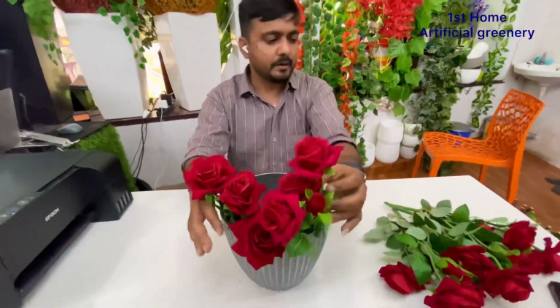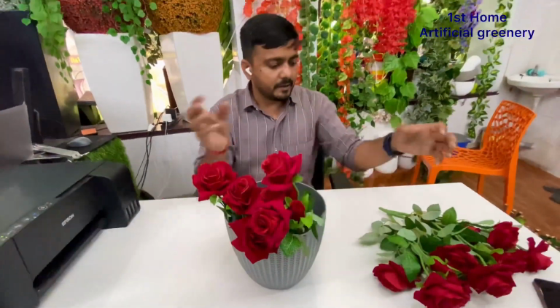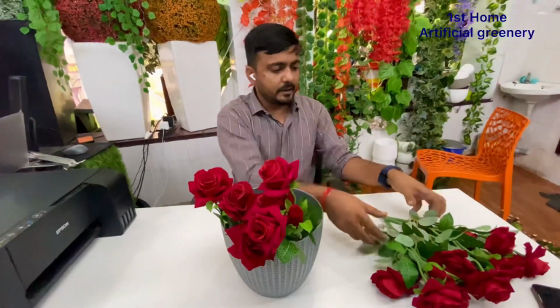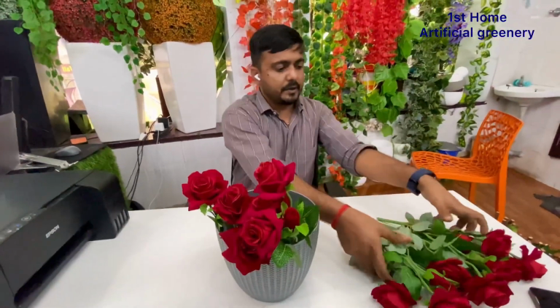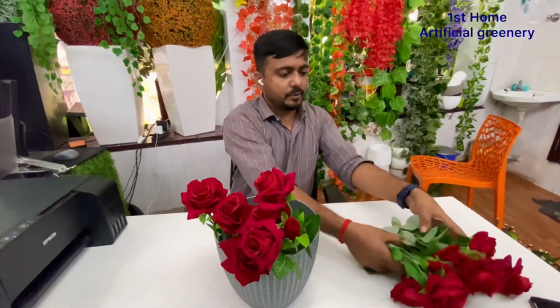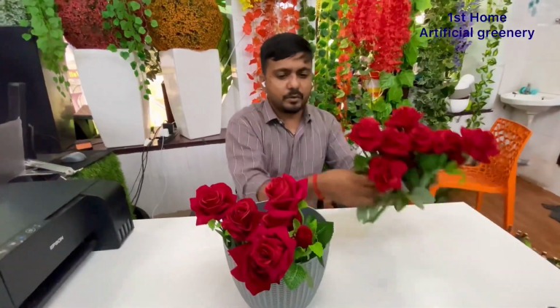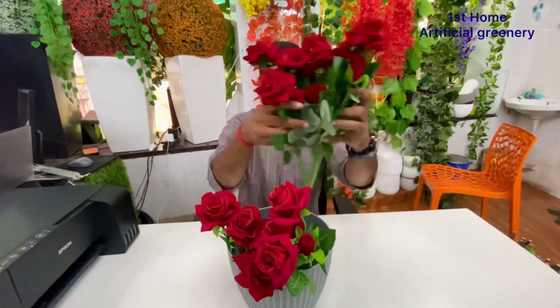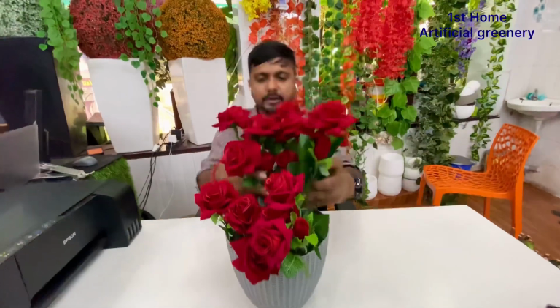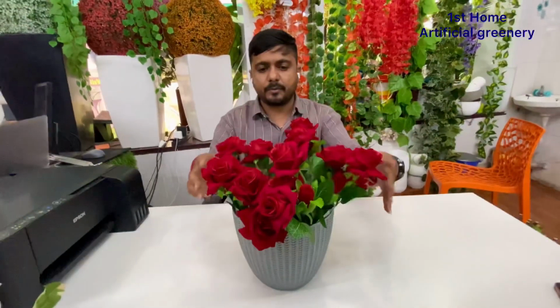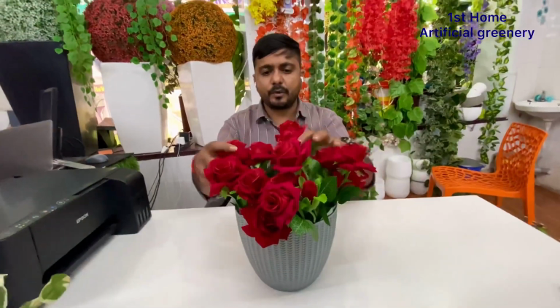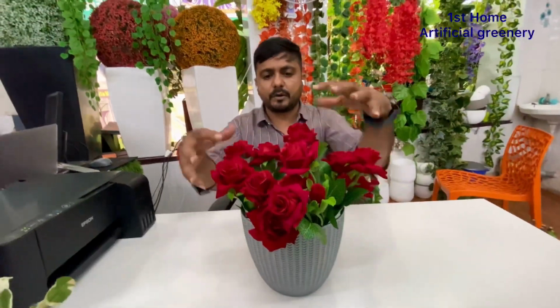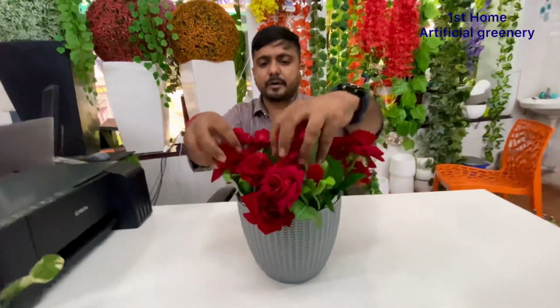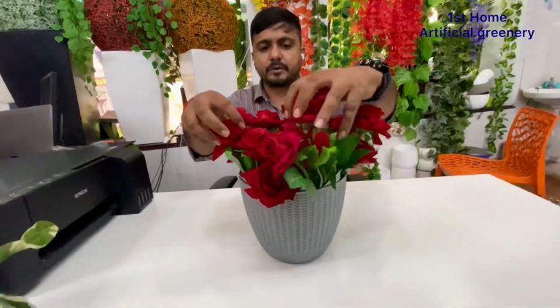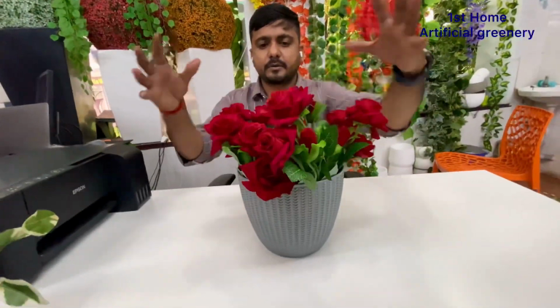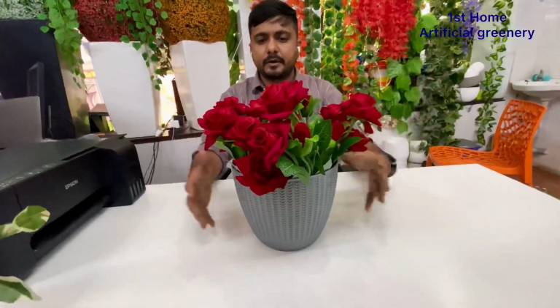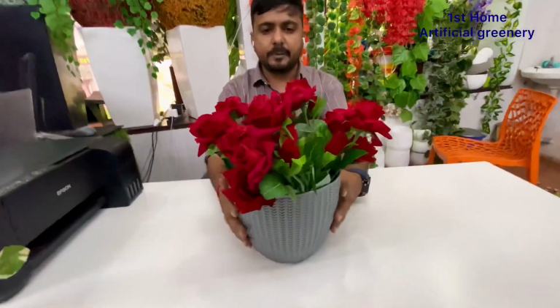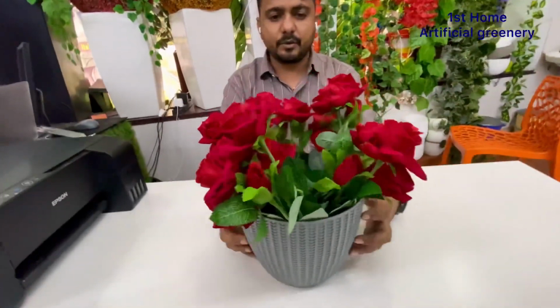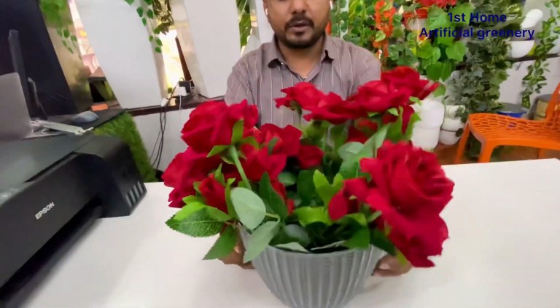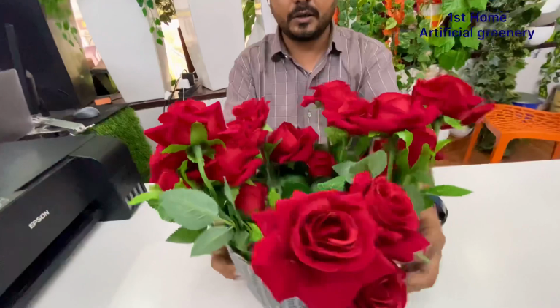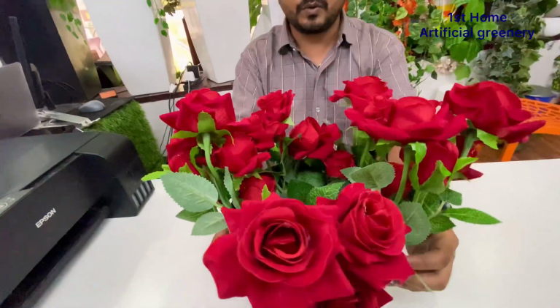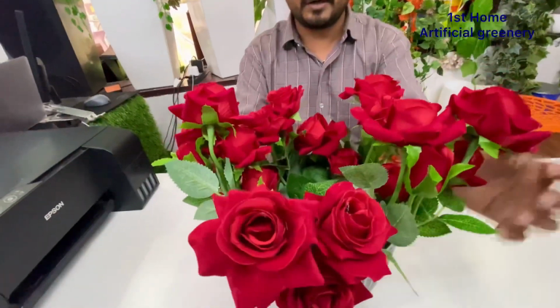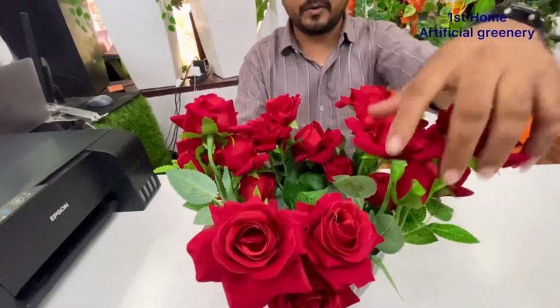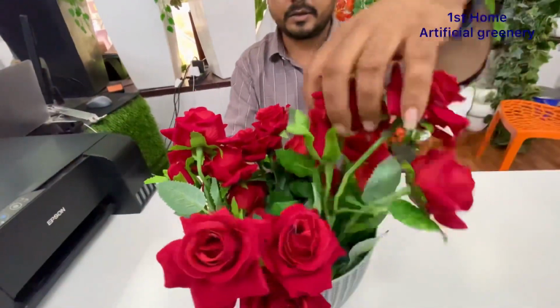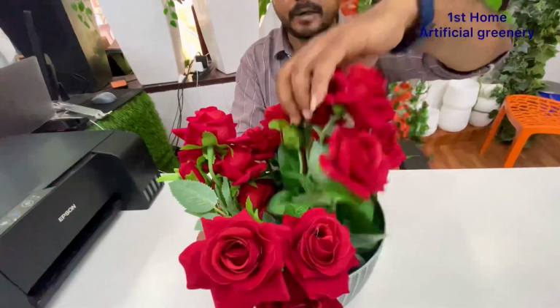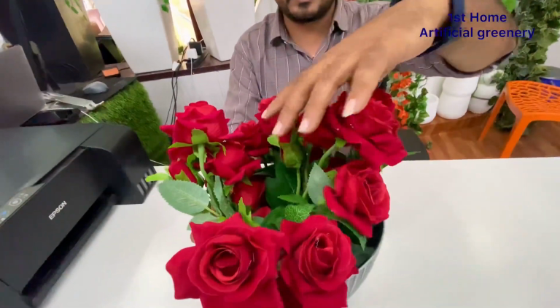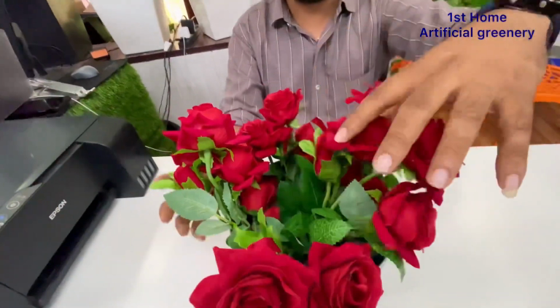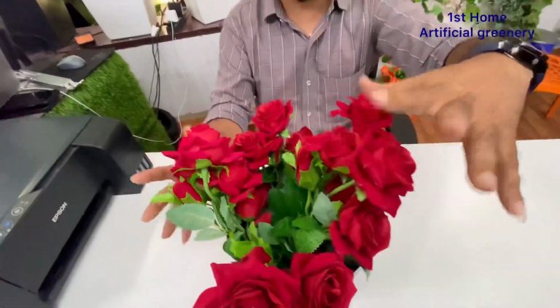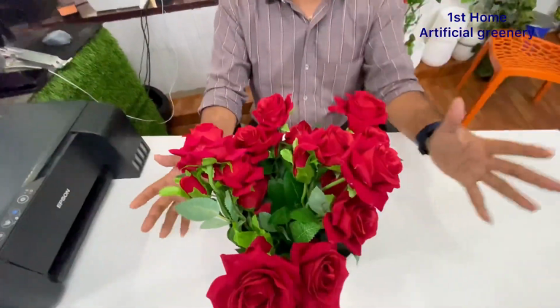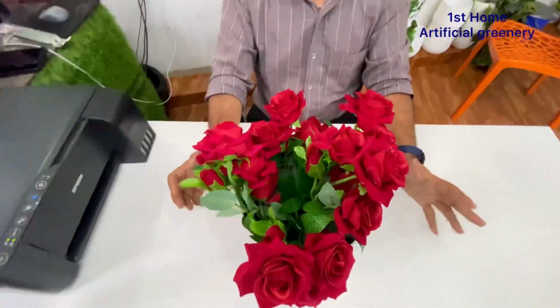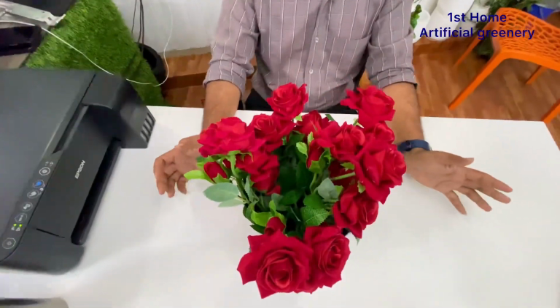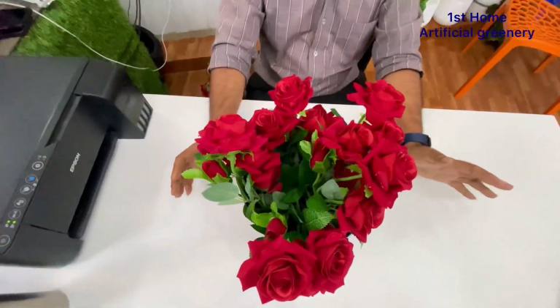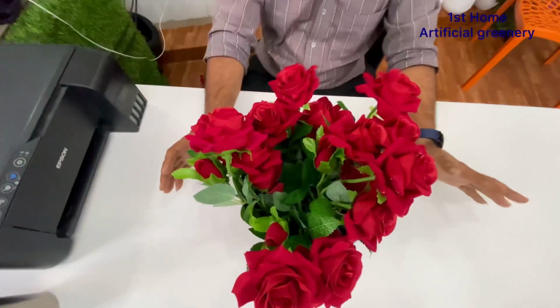This is the whole pot with a lot of flowers. You can see it has a very natural look and looks good. It looks like a real flower — you can barely tell if it is real or artificial.